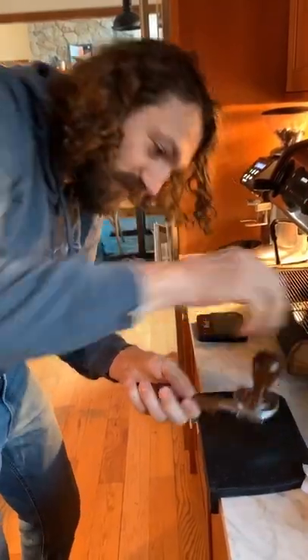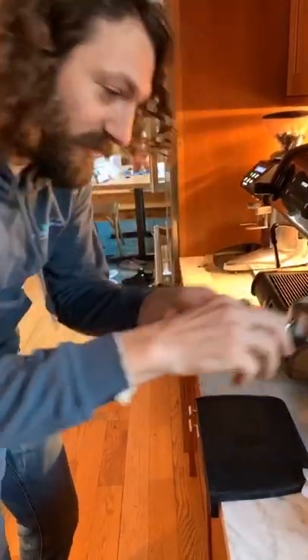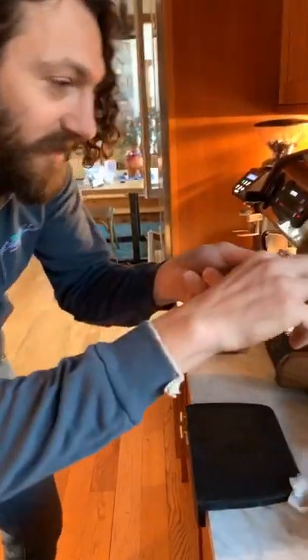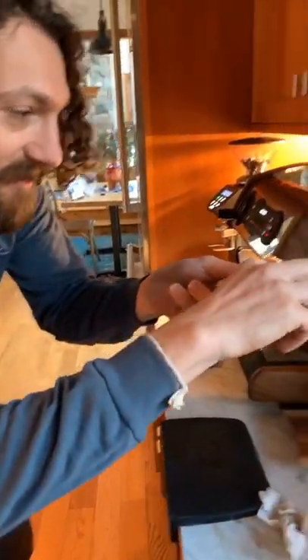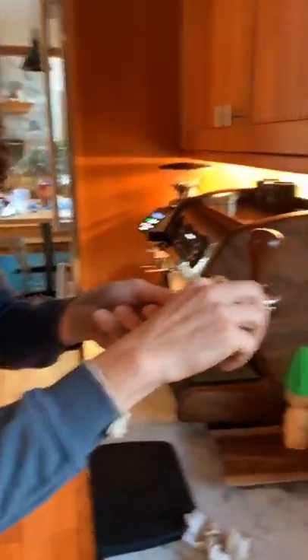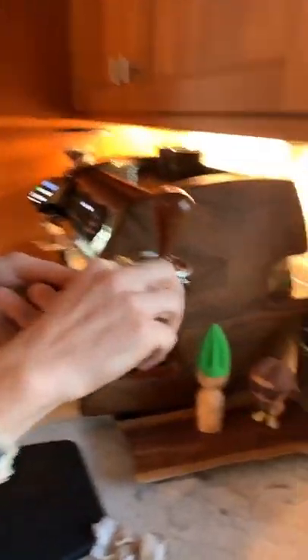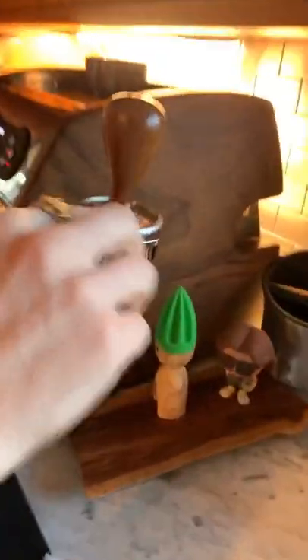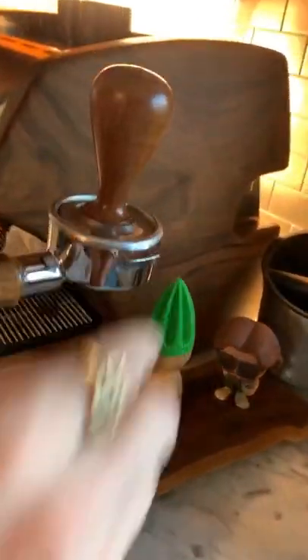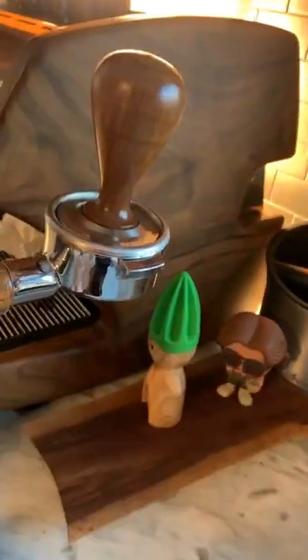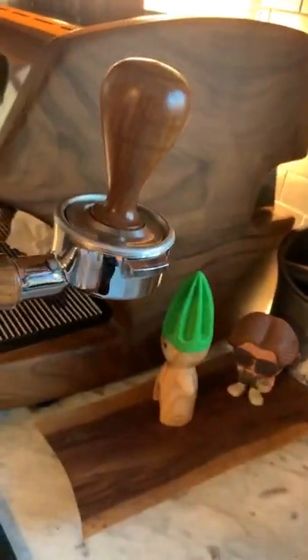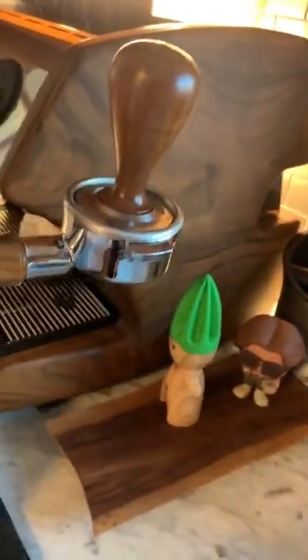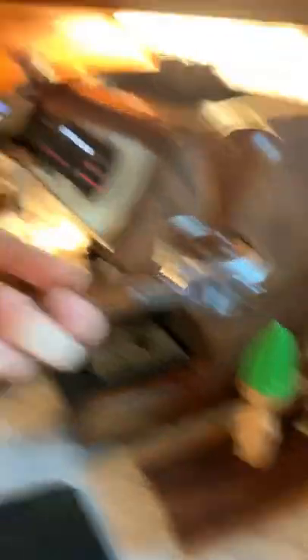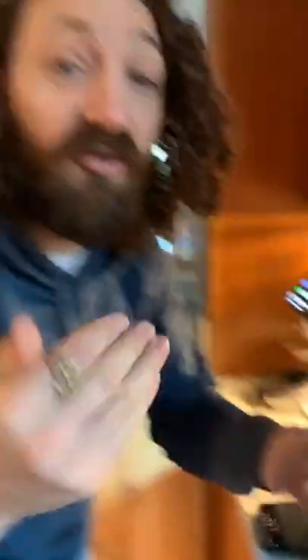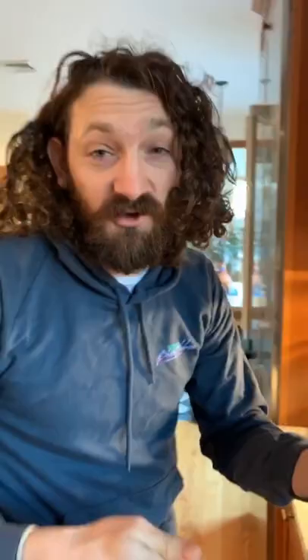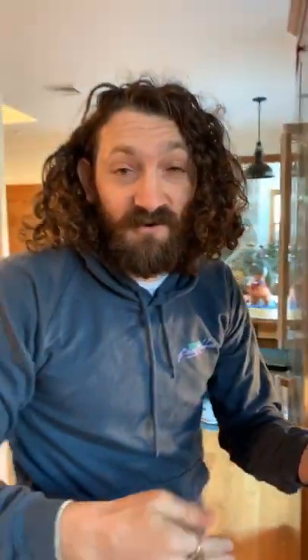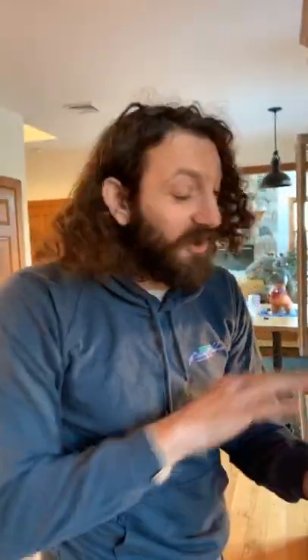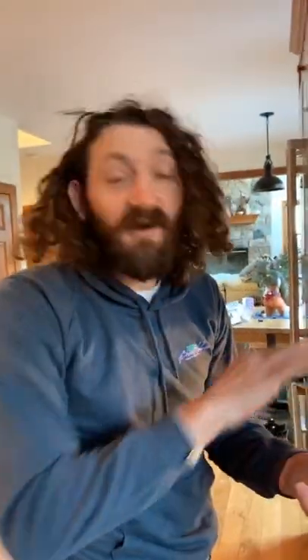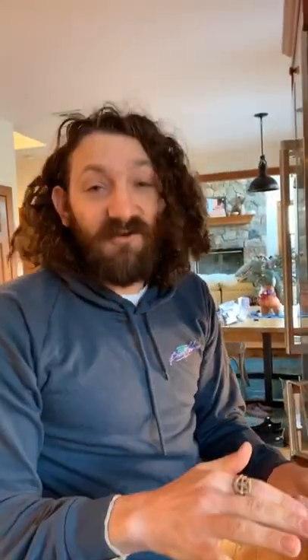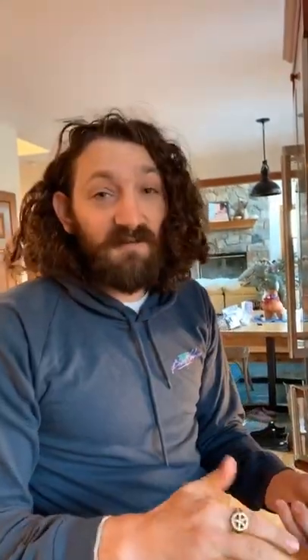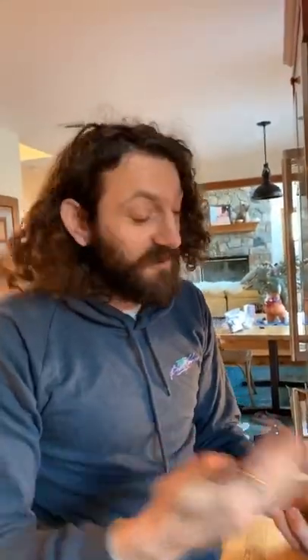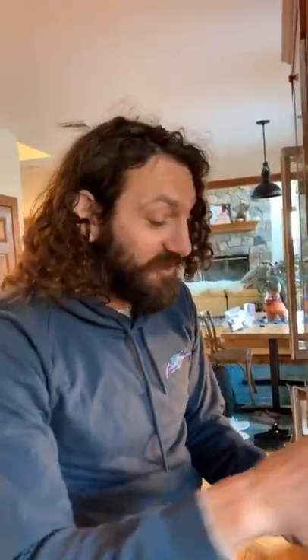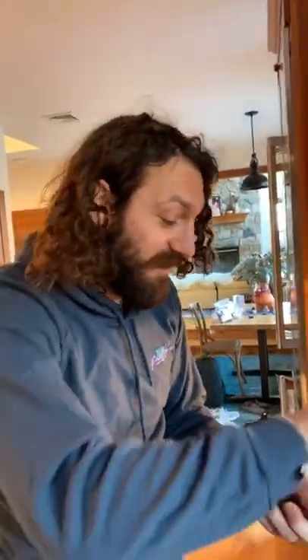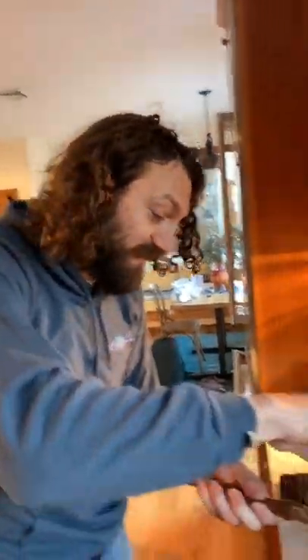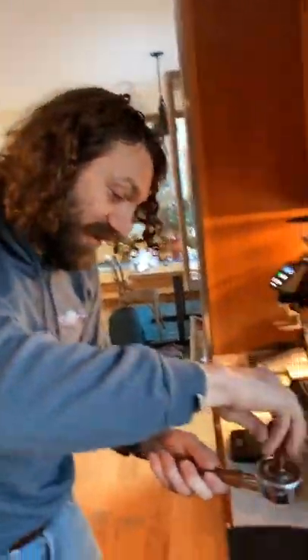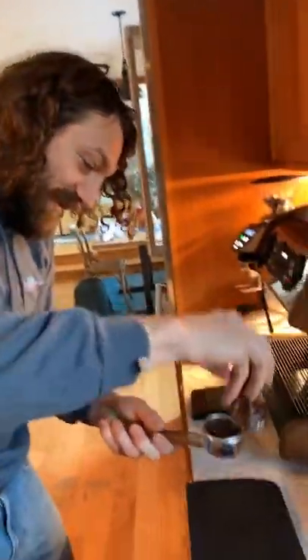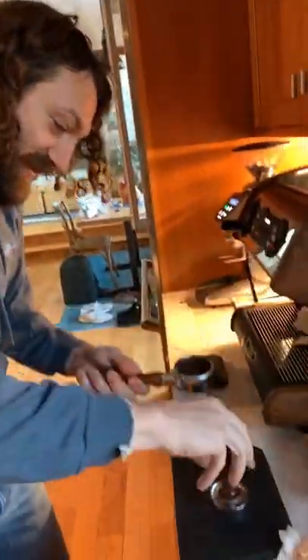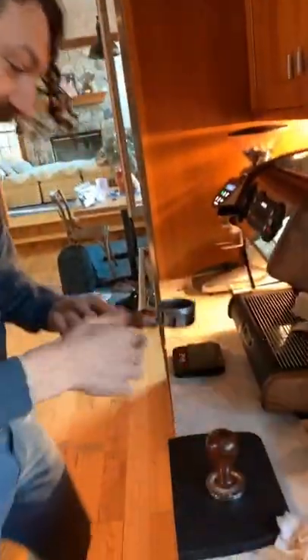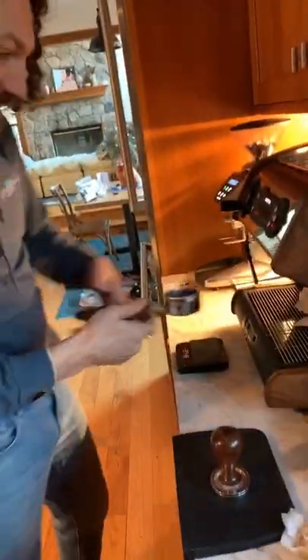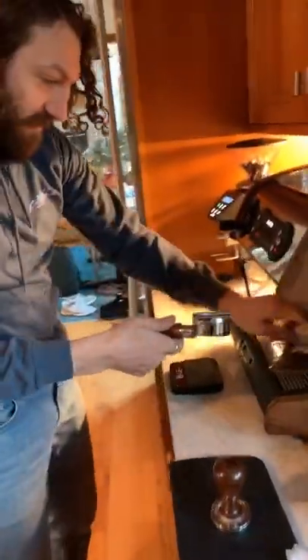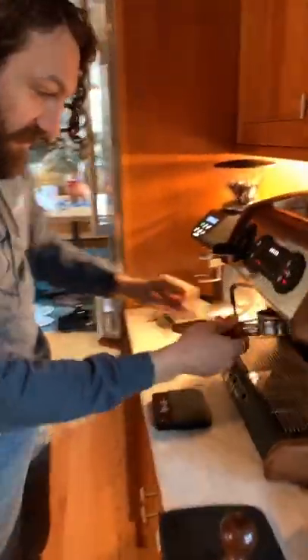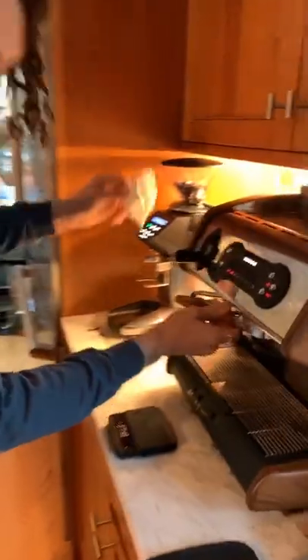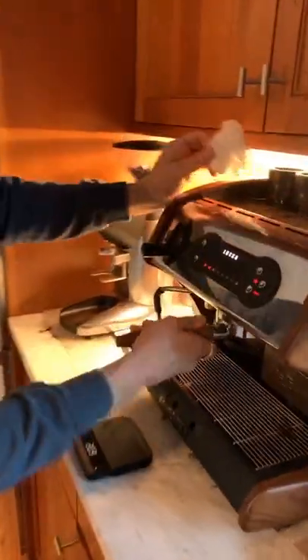Look at that — nice and even. This is when you go full turbo. You know you've gone full turbo when you're talking about an even puck.